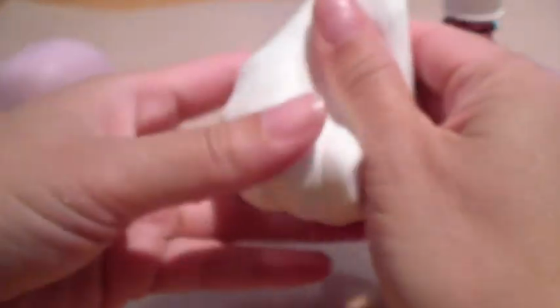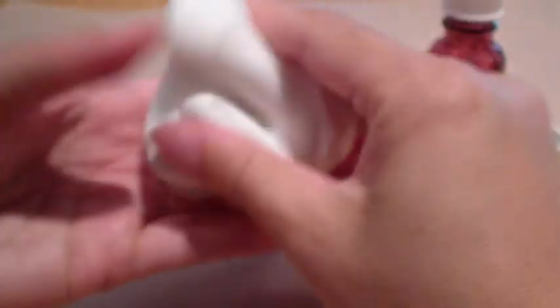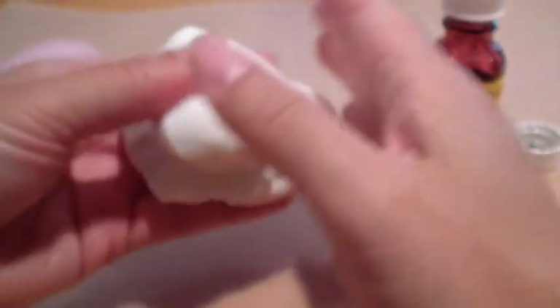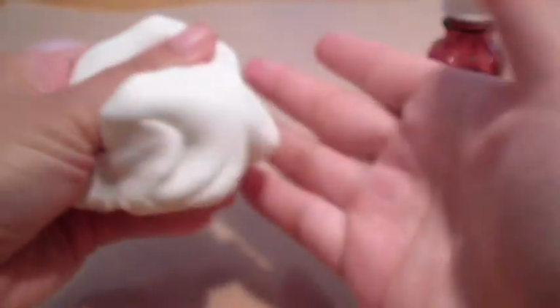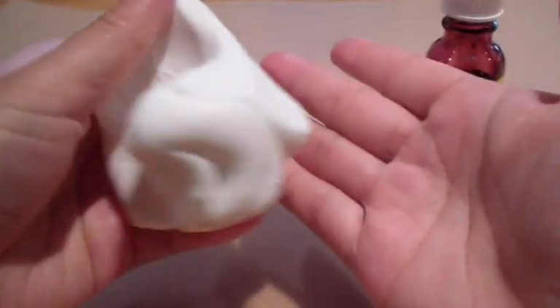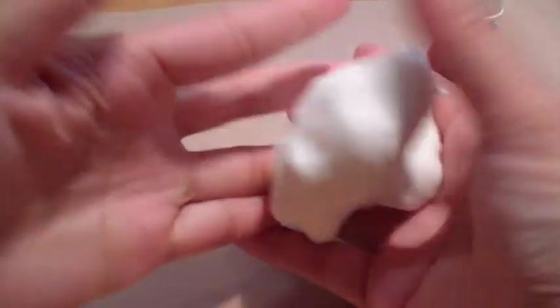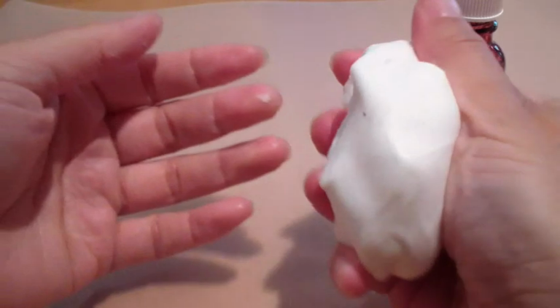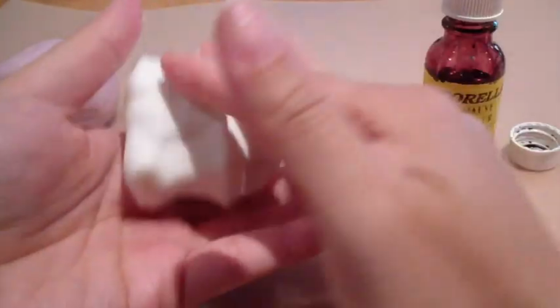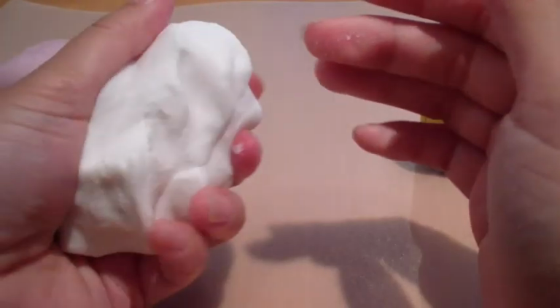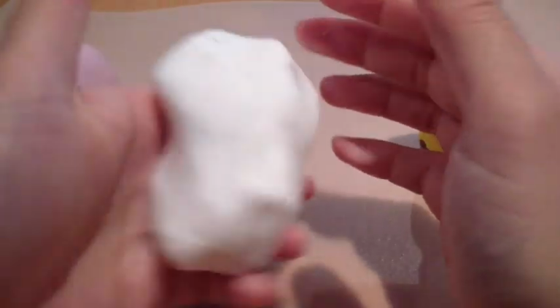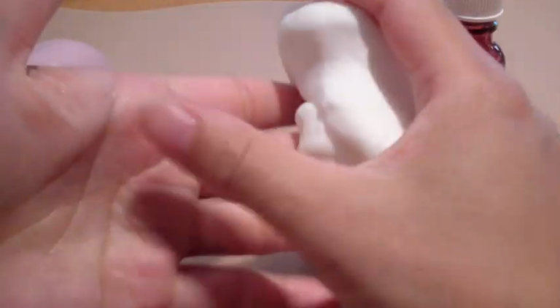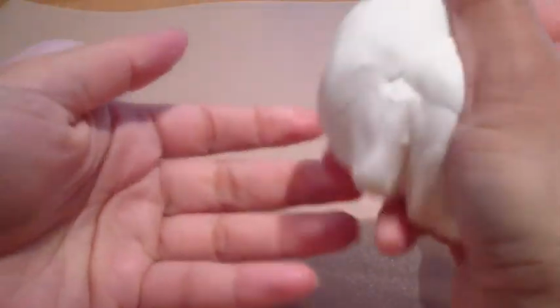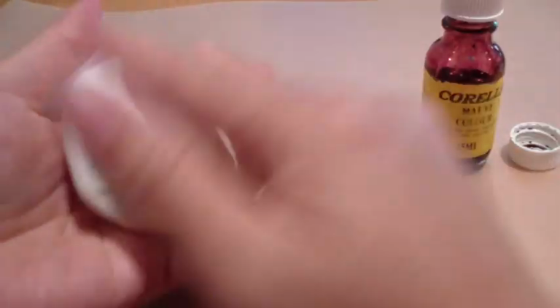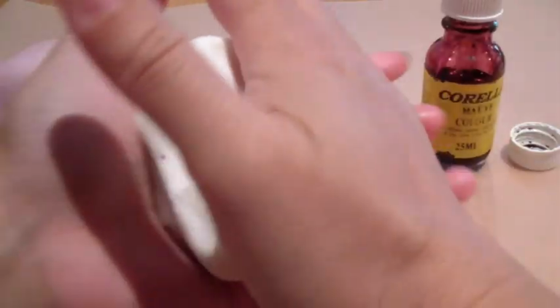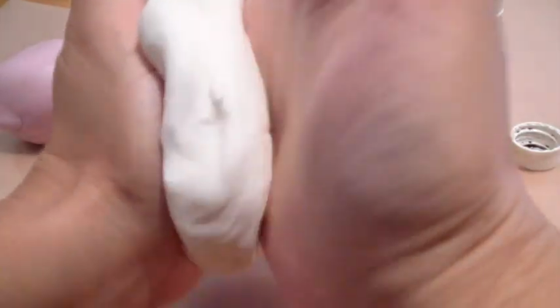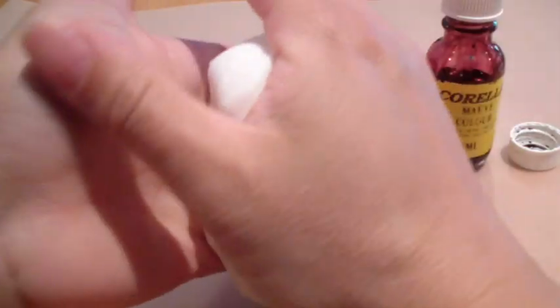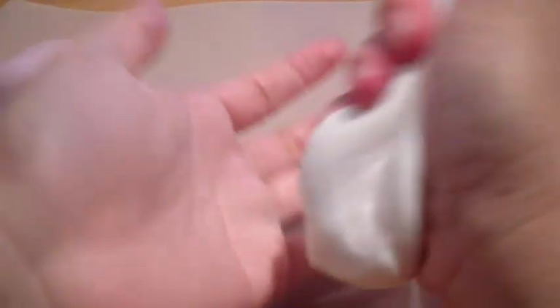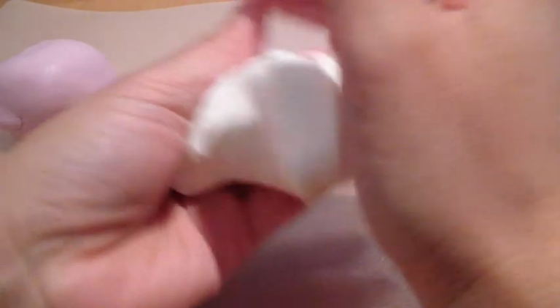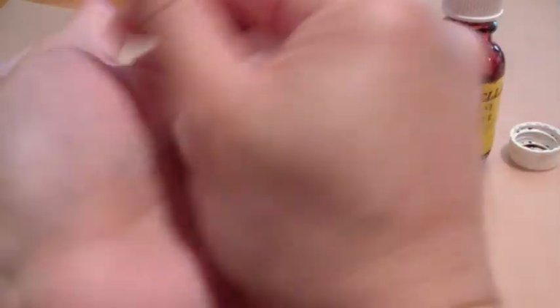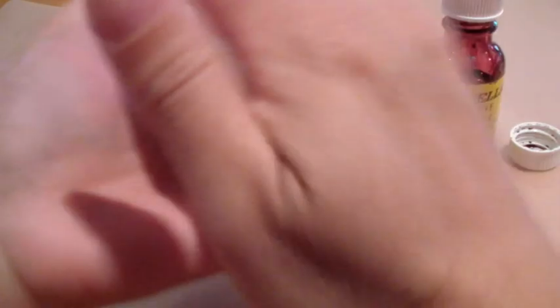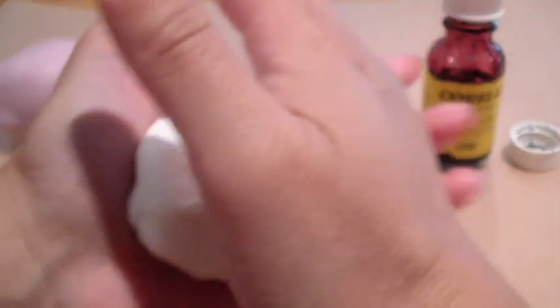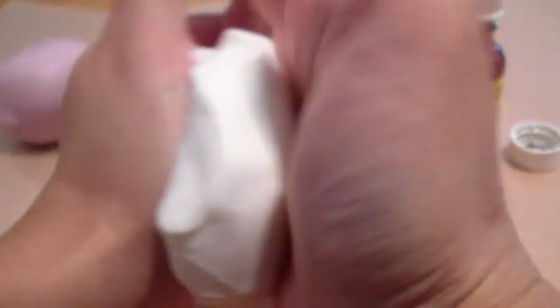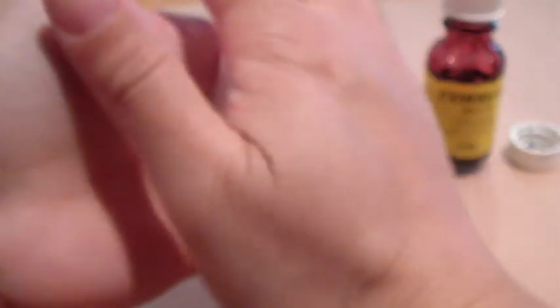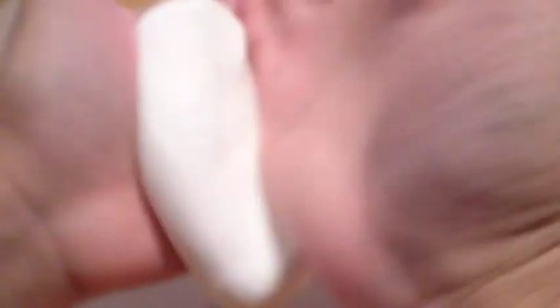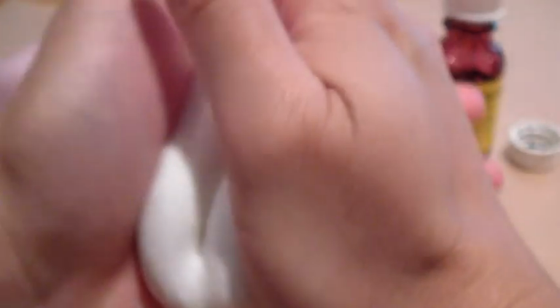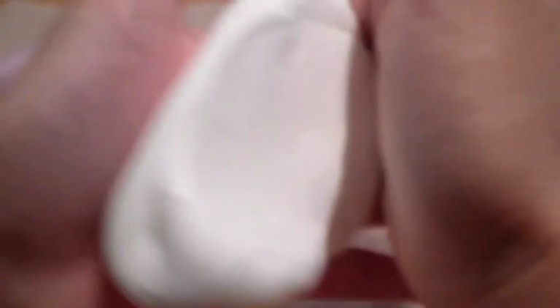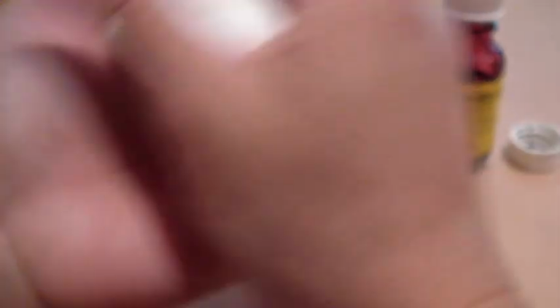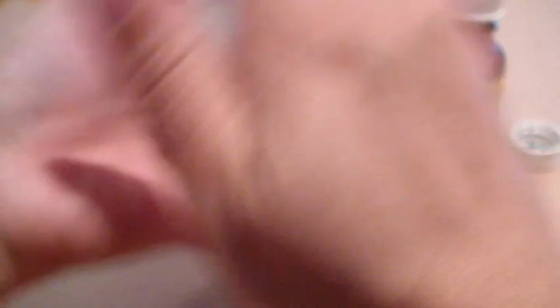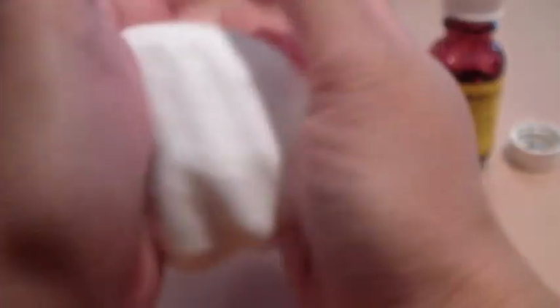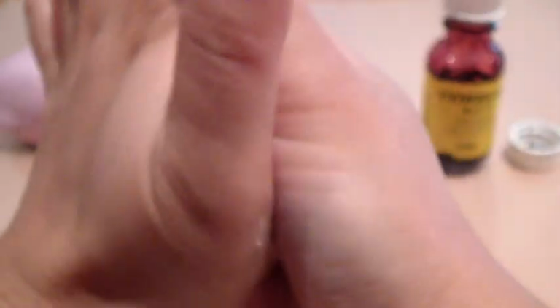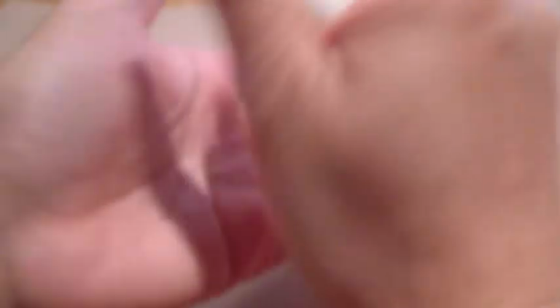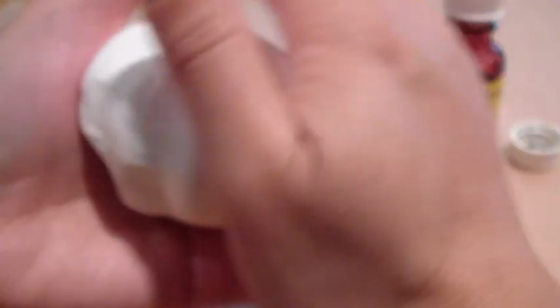Once you knead it up, your hands will make the fondant sticky because the heat in your hands will warm it up and make it sticky. Fondant reacts to heat and the texture changes slightly the more you knead it up.